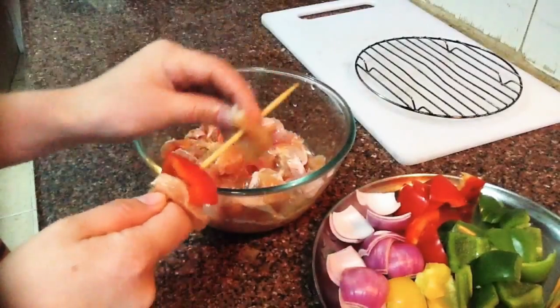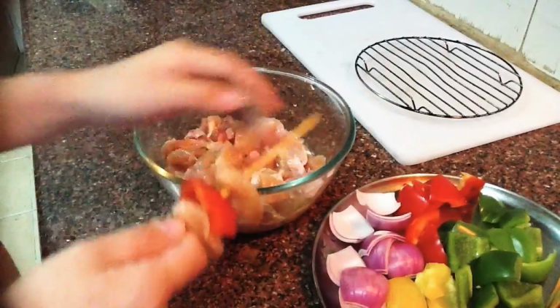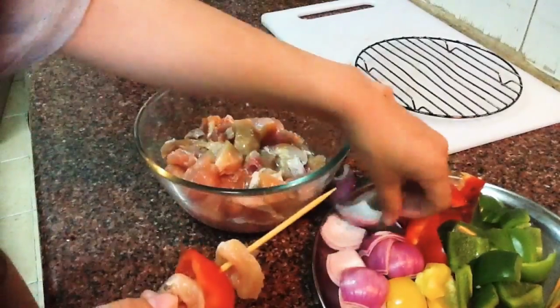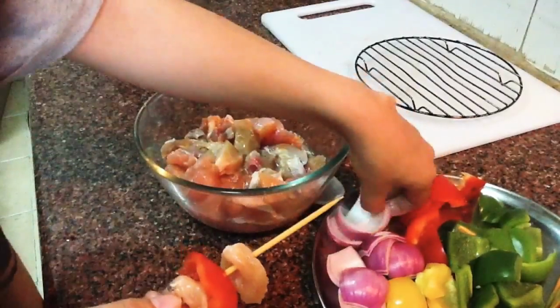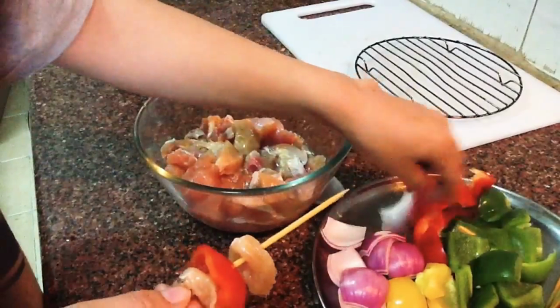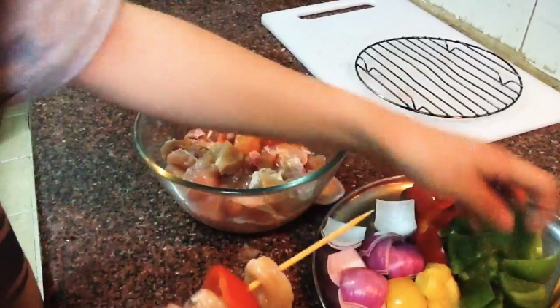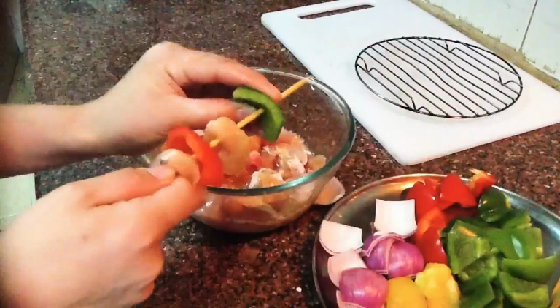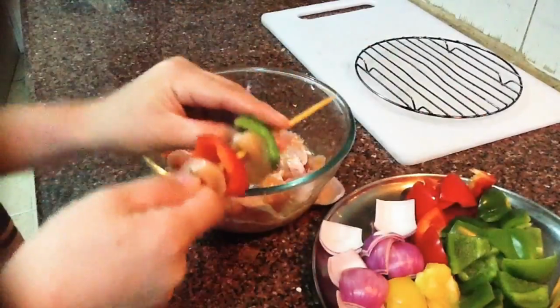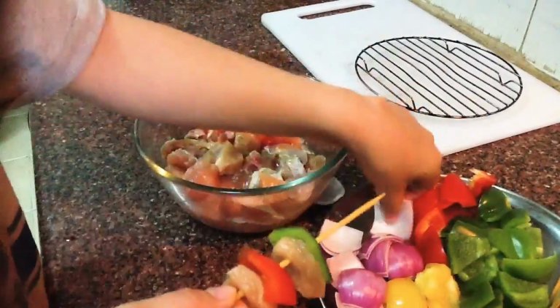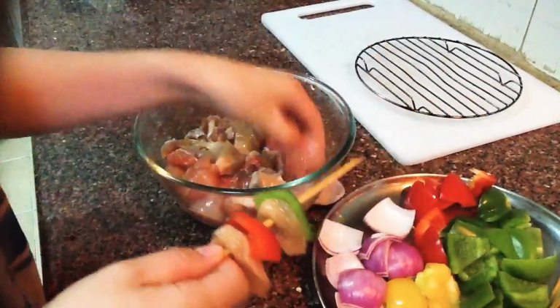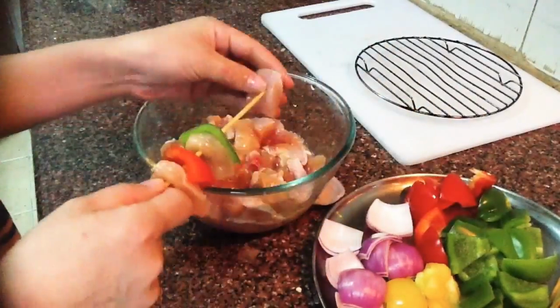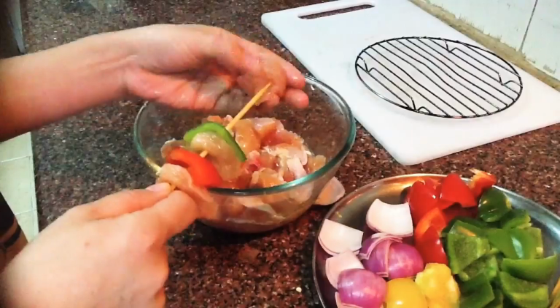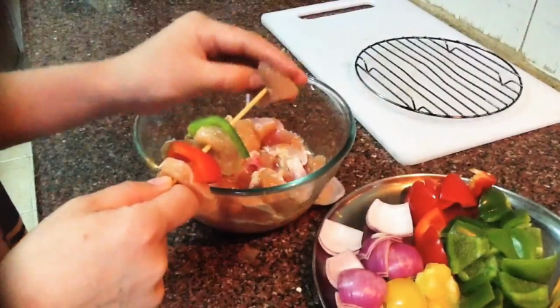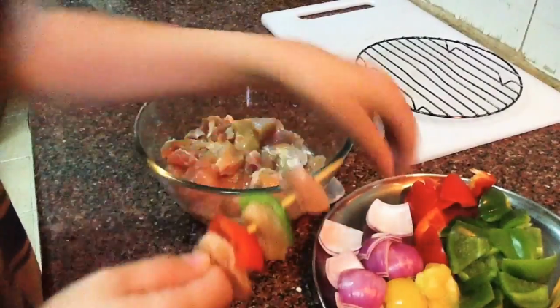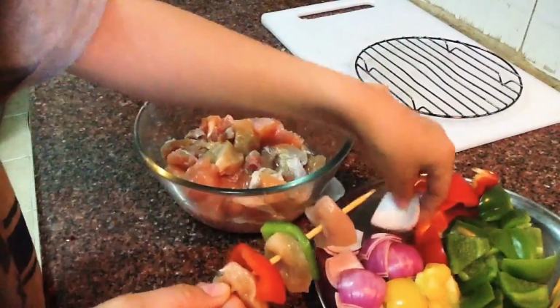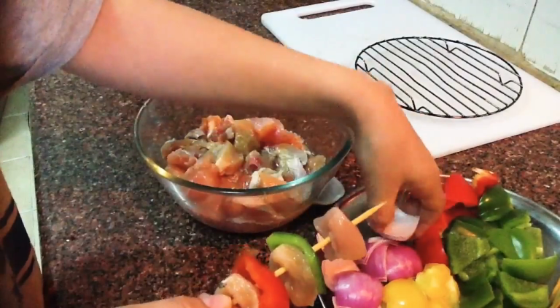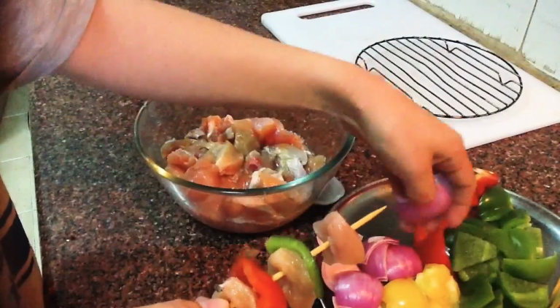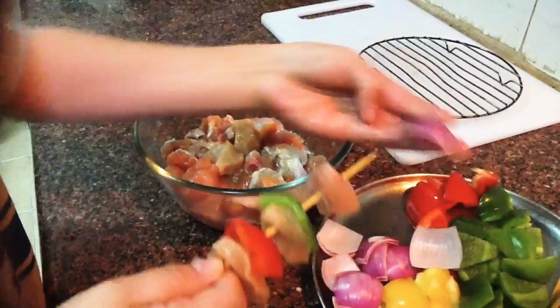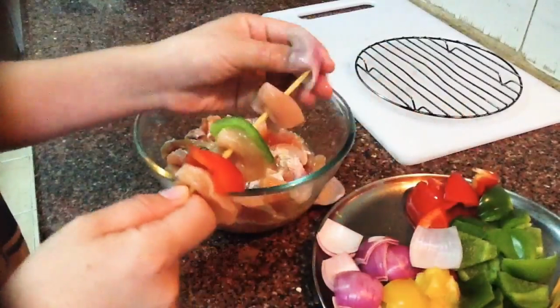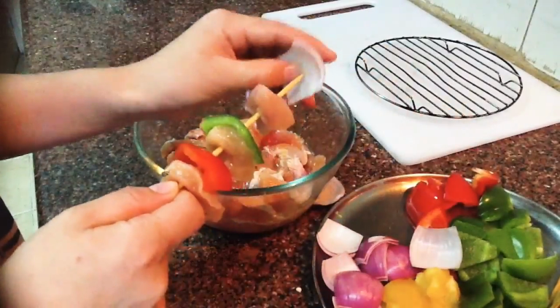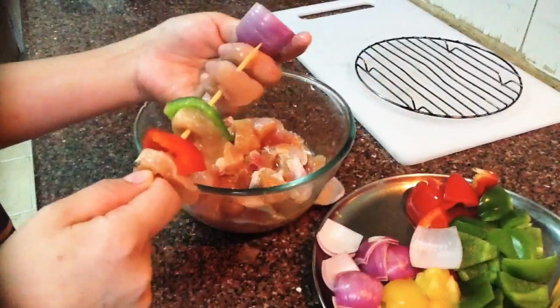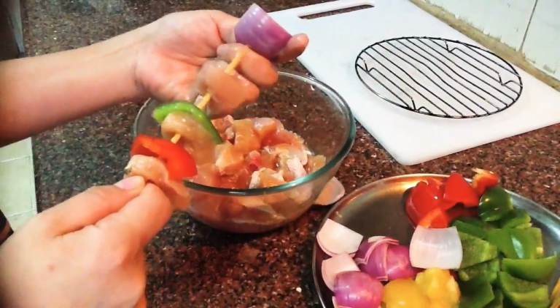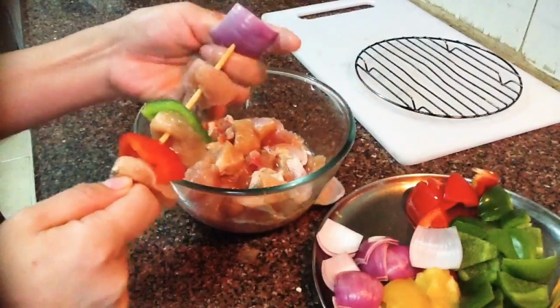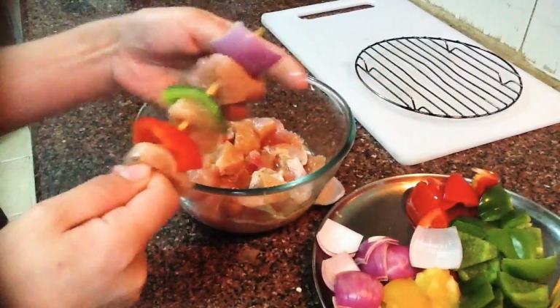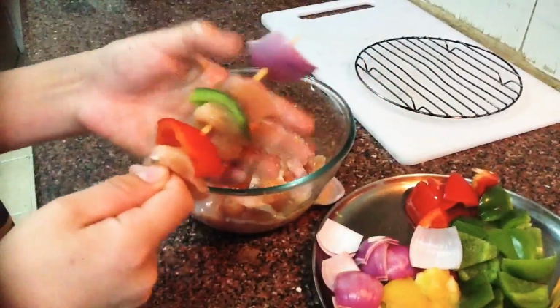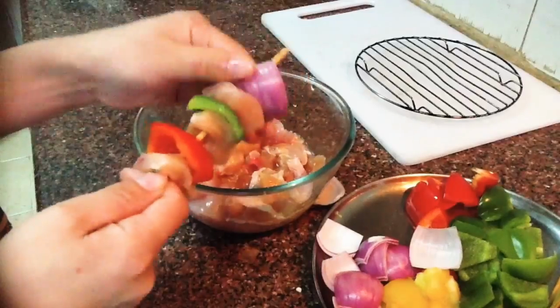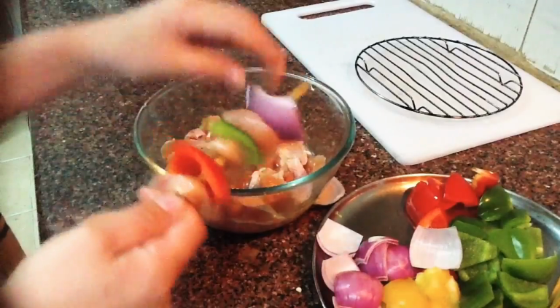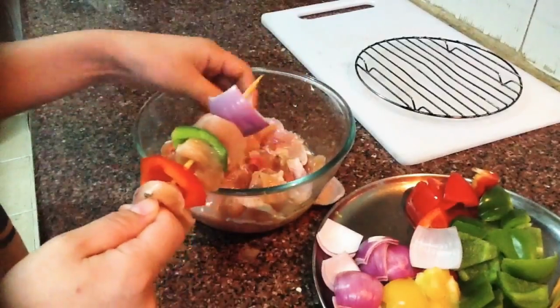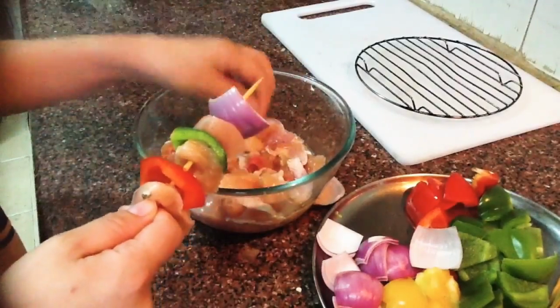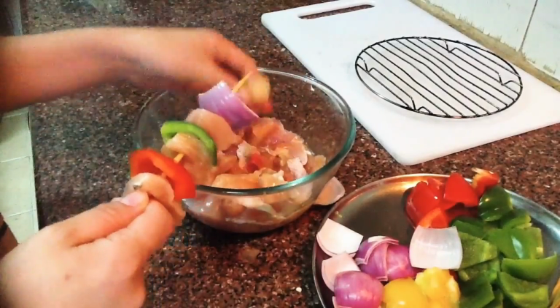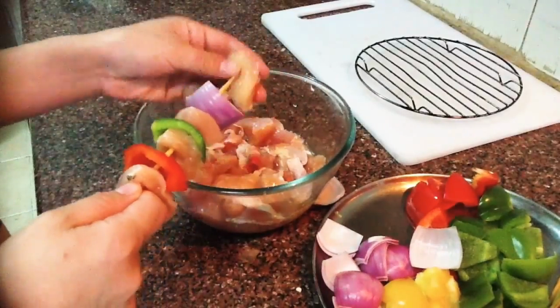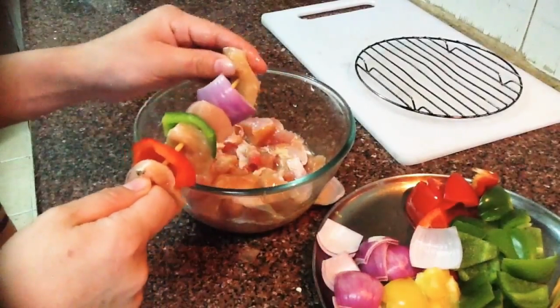Most Japanese people use green onions, the white part. If you don't like the vegetables, you can definitely skip them — you can make only chicken as well.